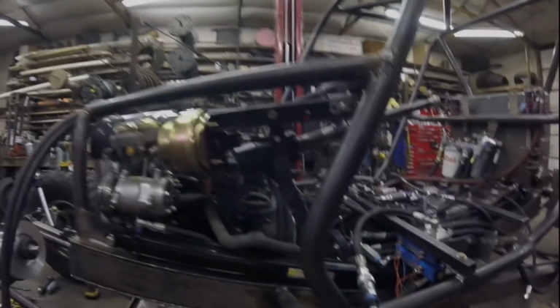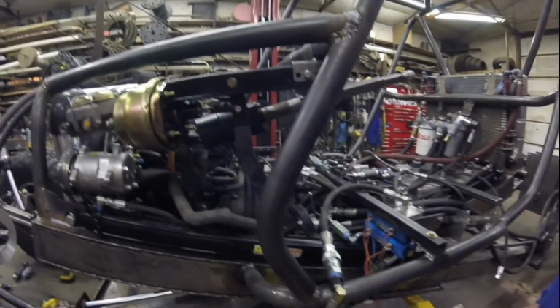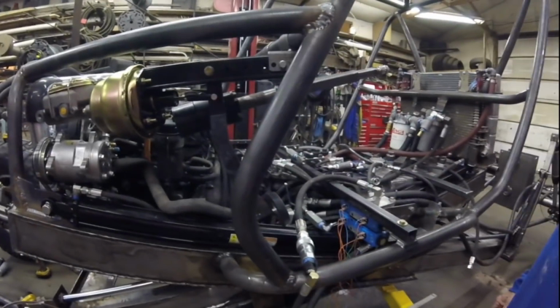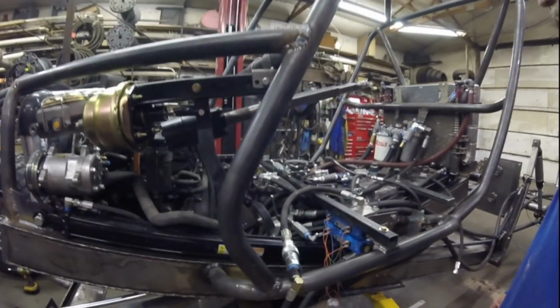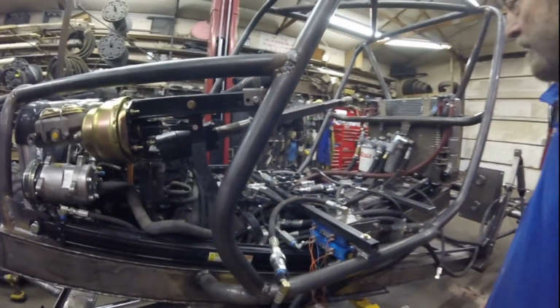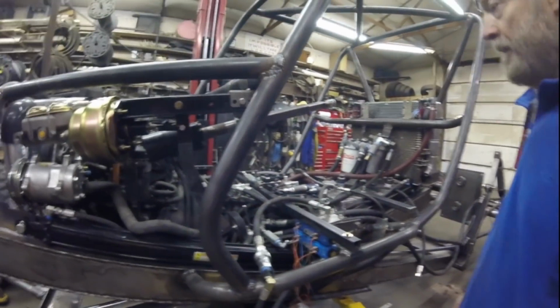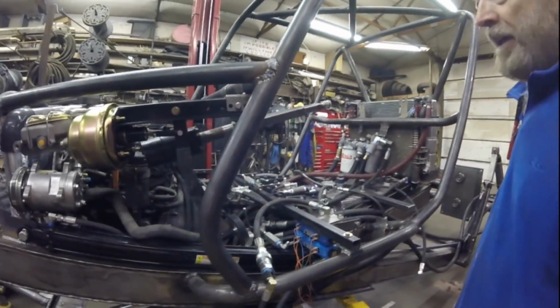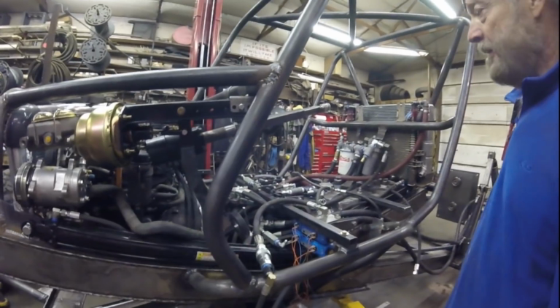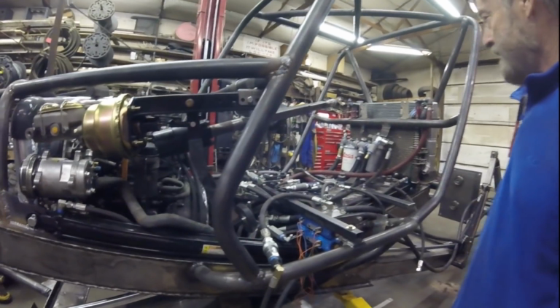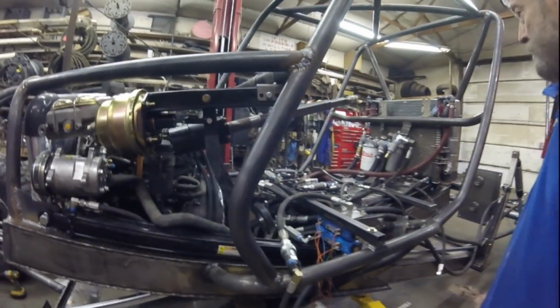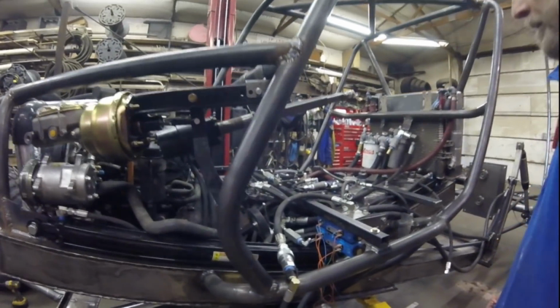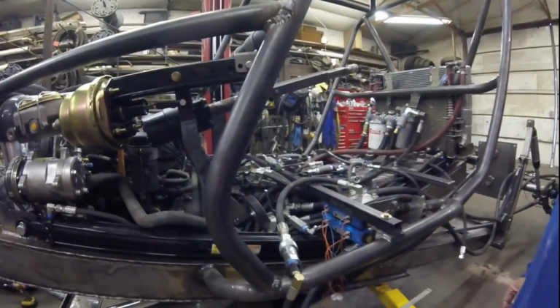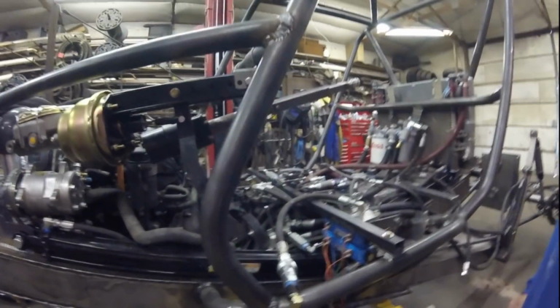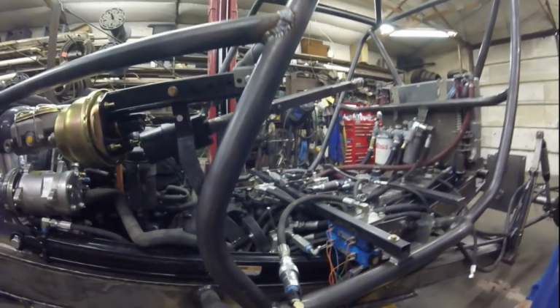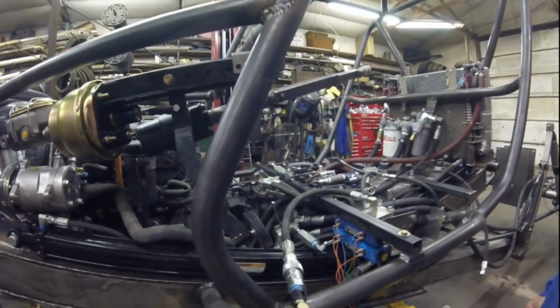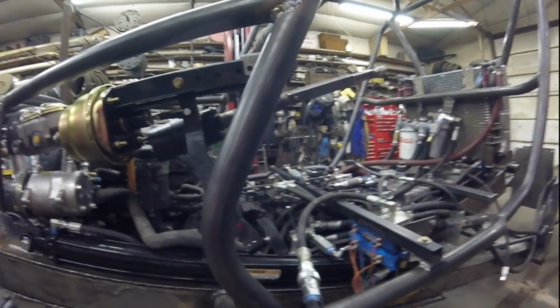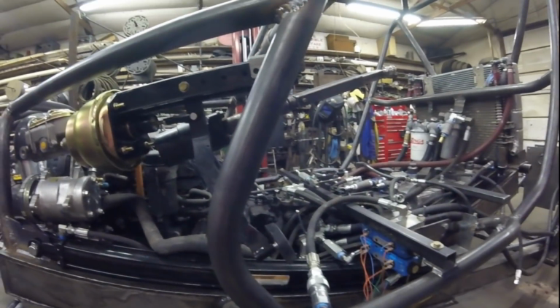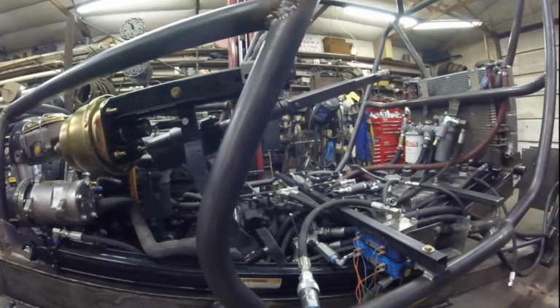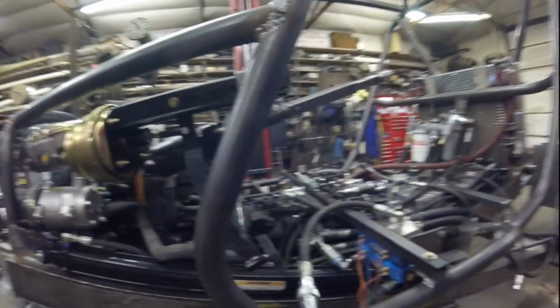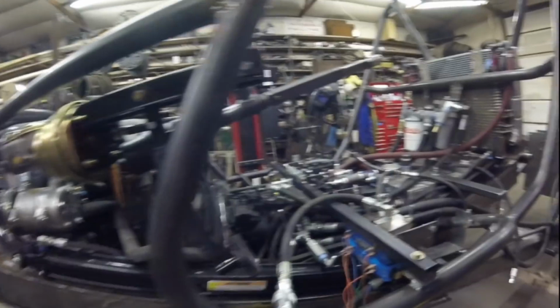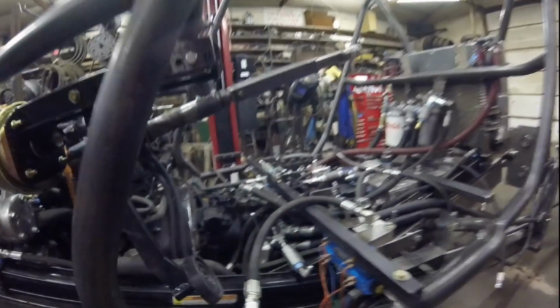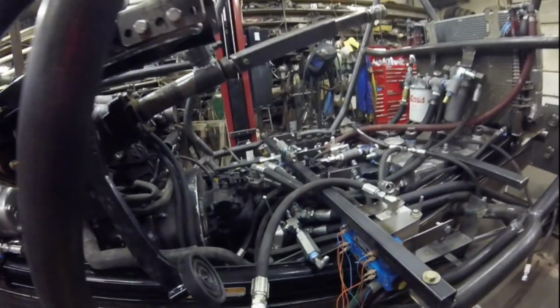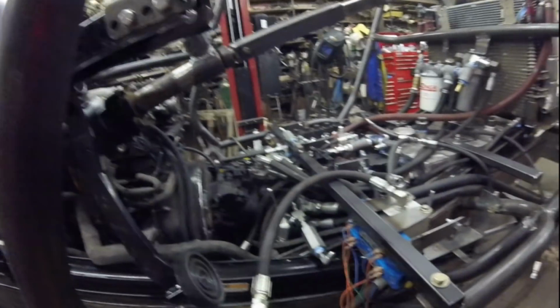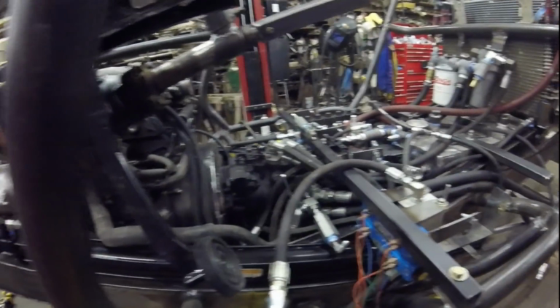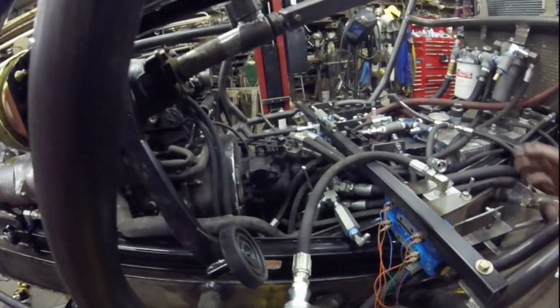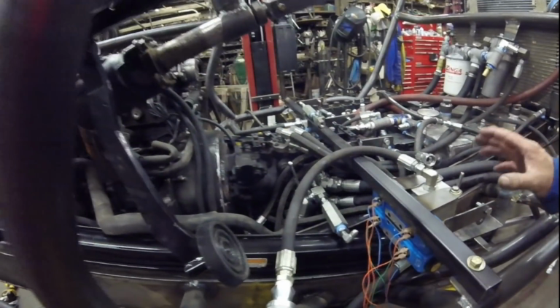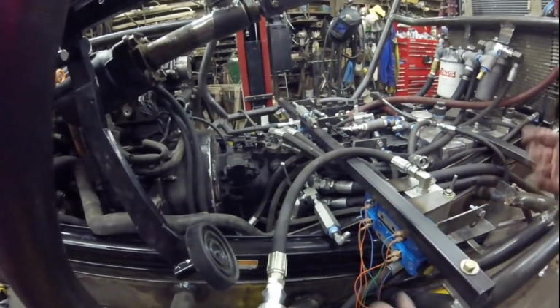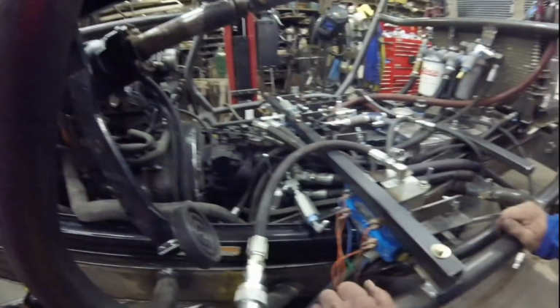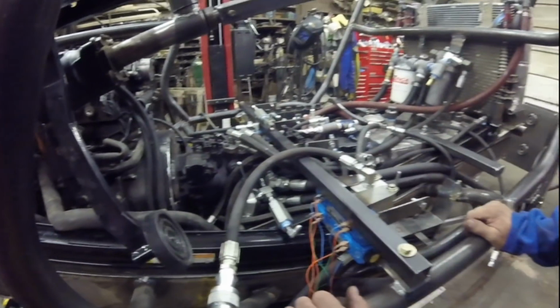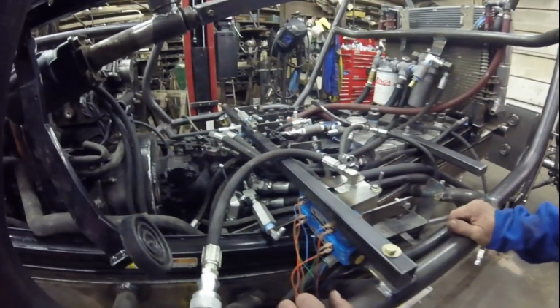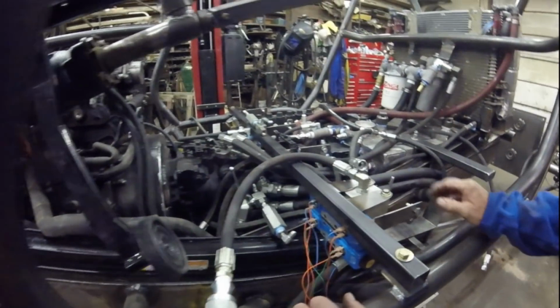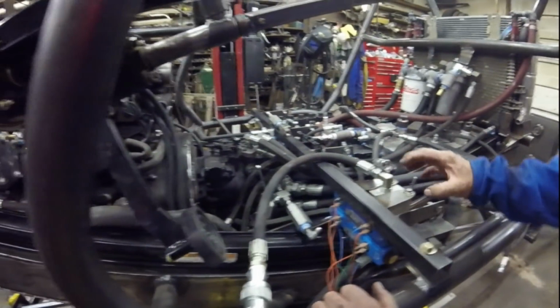The main thing I've been working on the last week has been the hydraulics. I'm going to go around and show off the pieces.